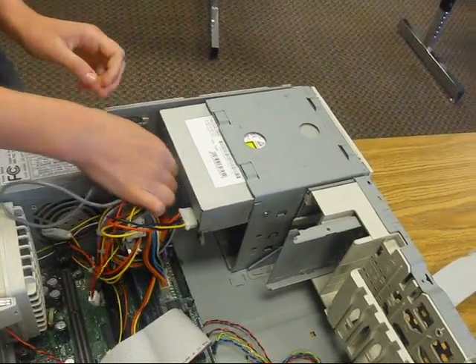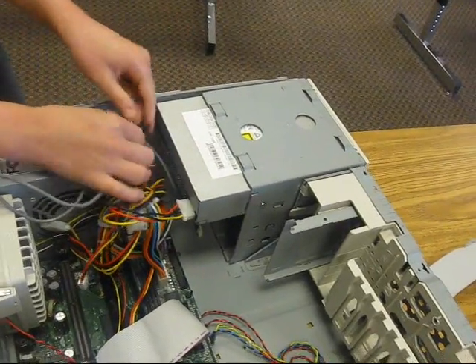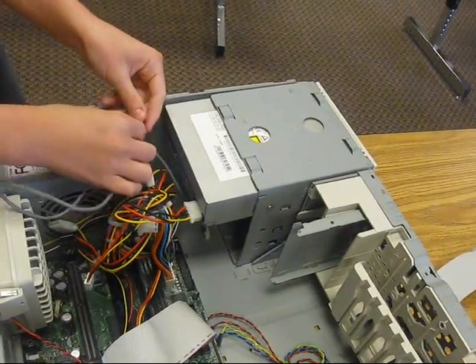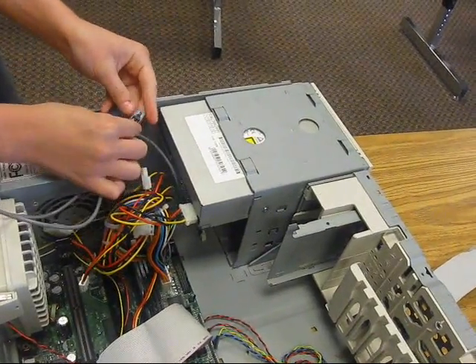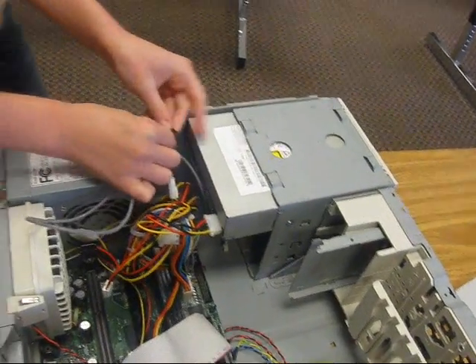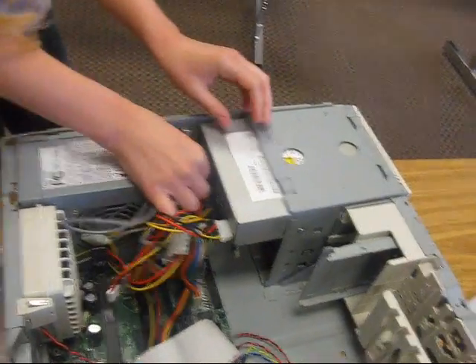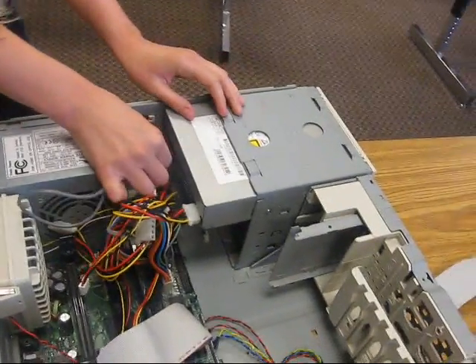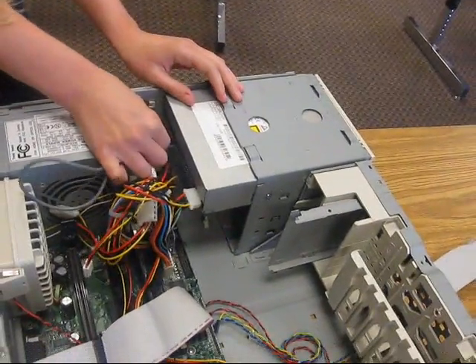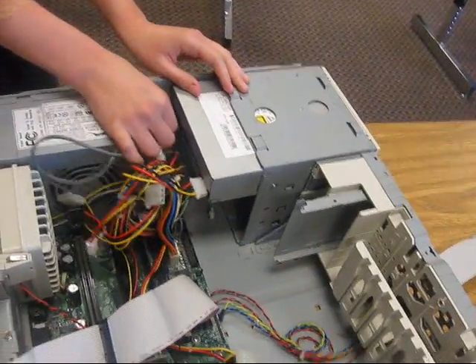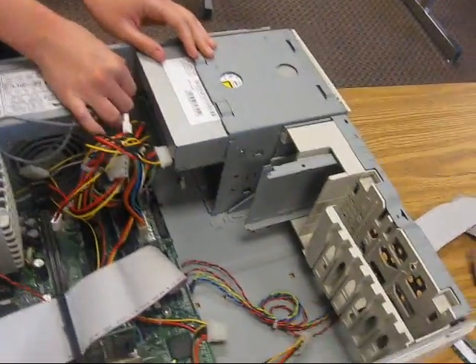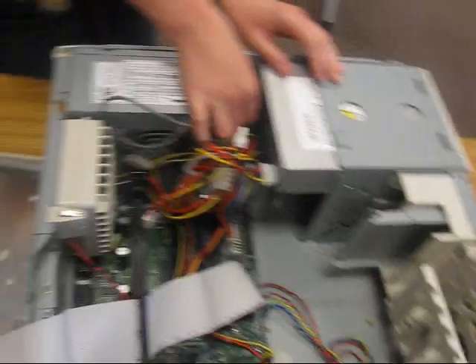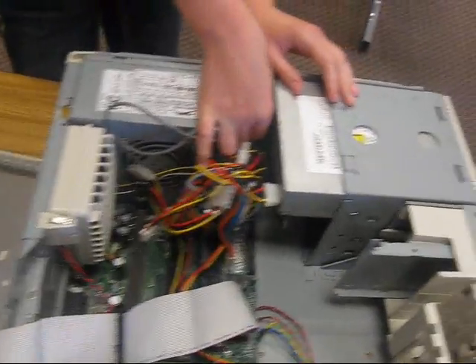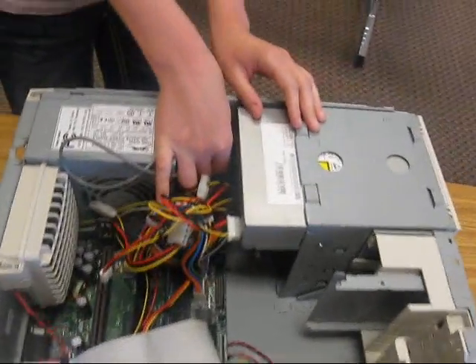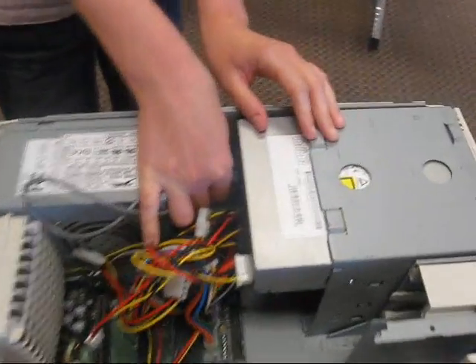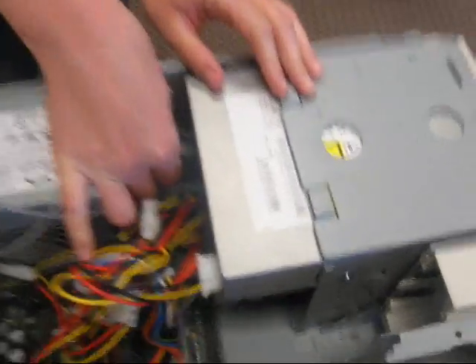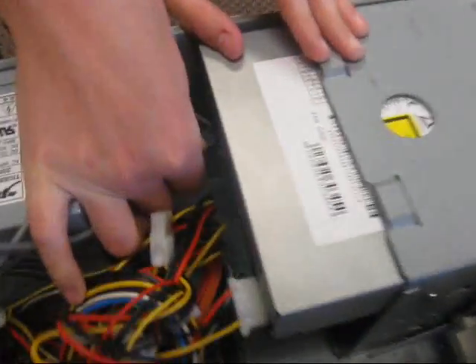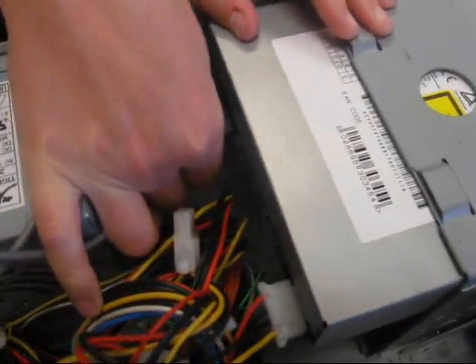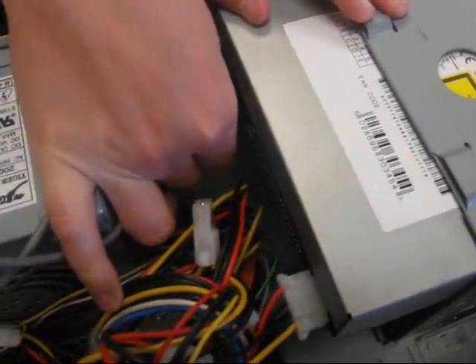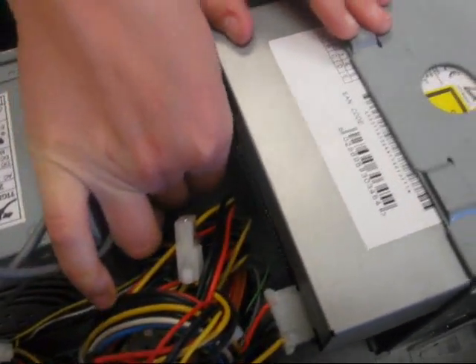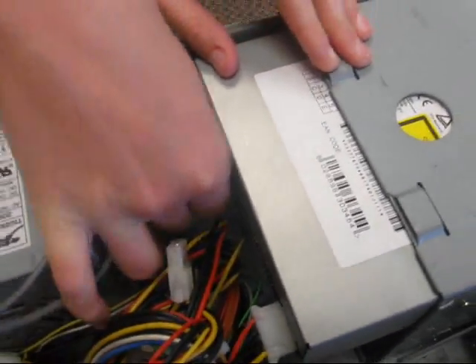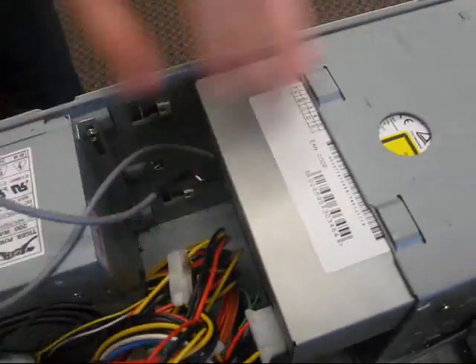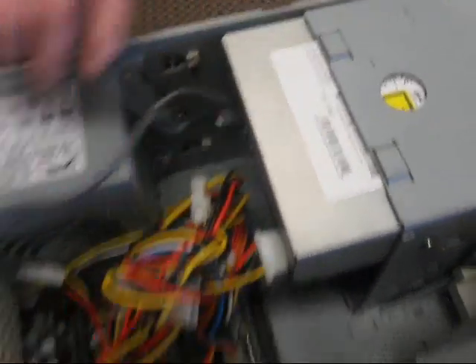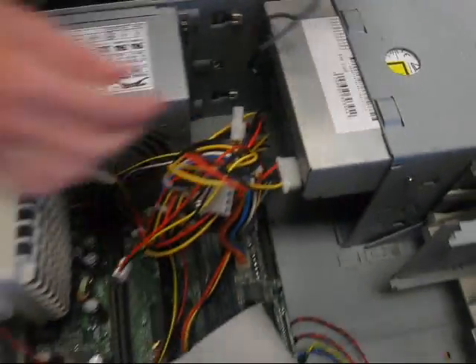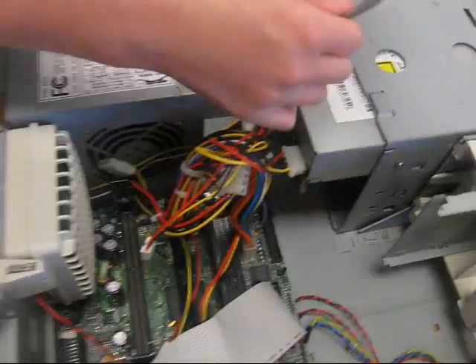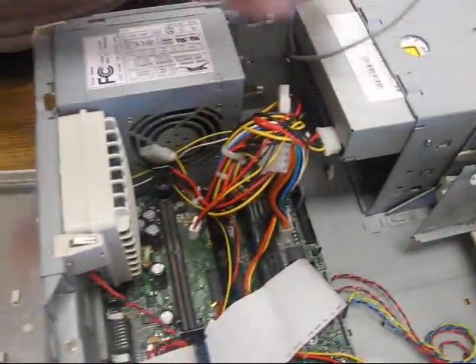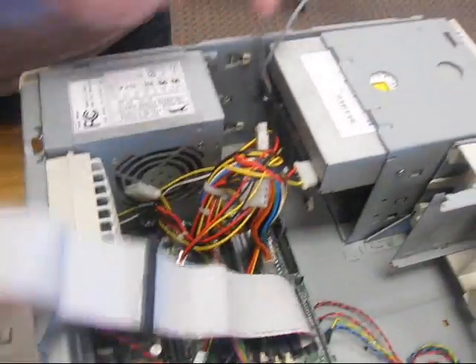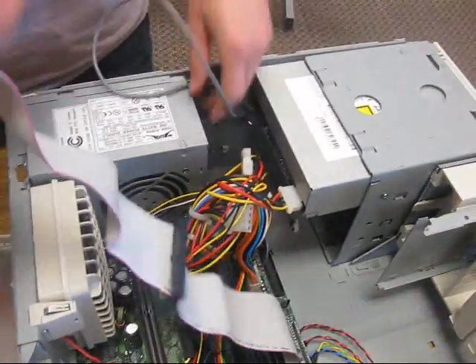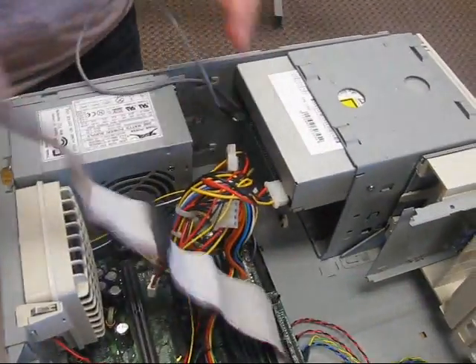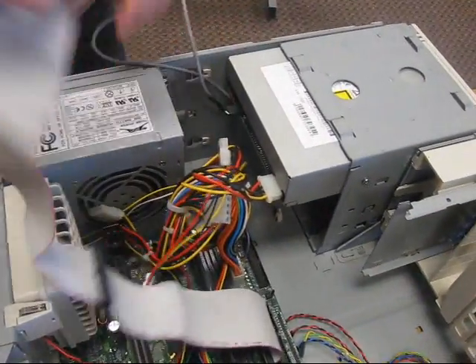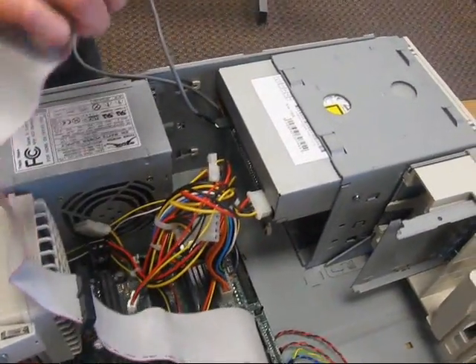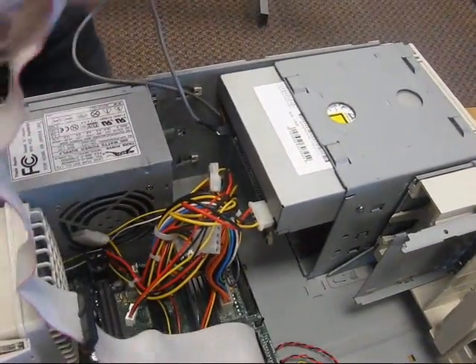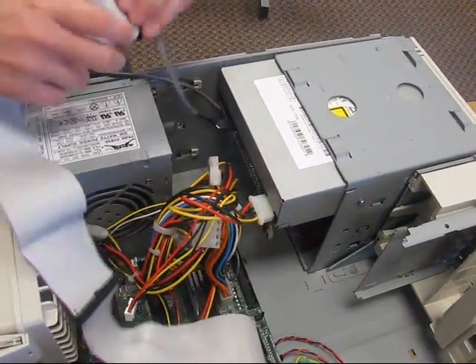Then you take the small gray wire and you plug that into the back, and that's specifically for audio files. Then you take the bigger gray wire and you plug that into the back, and that transfers files to and from the Optical Drive.